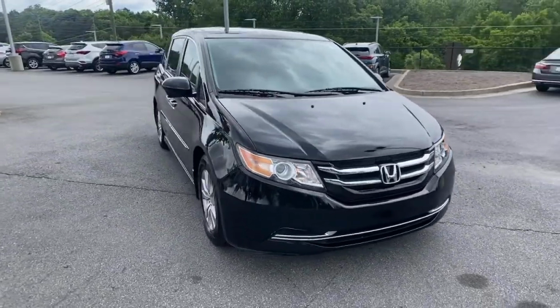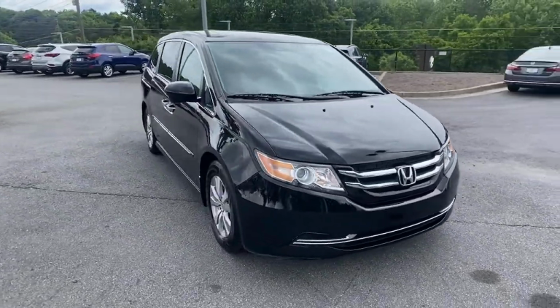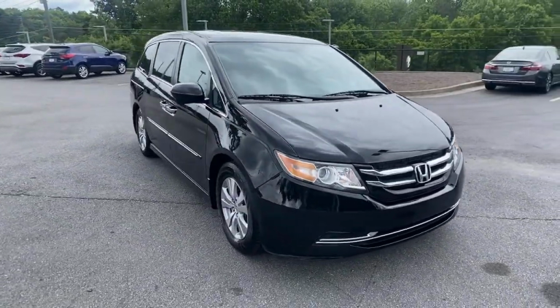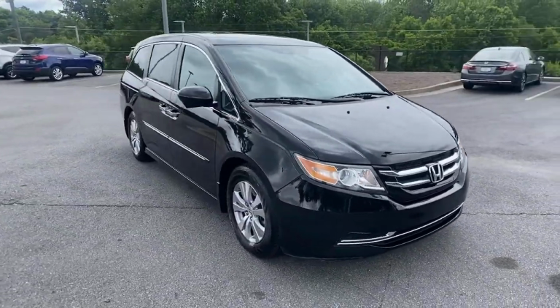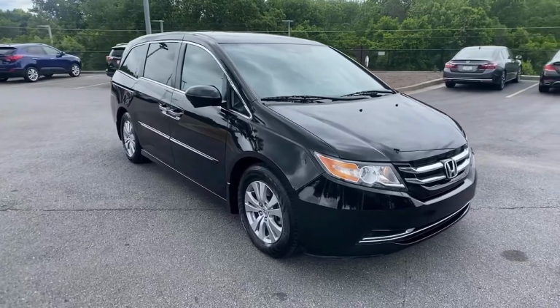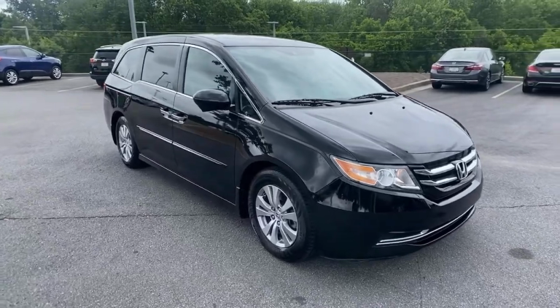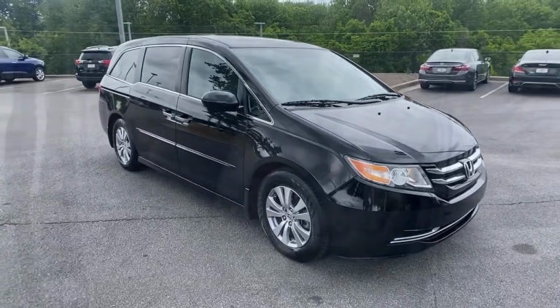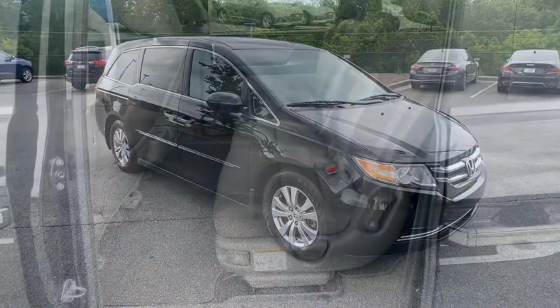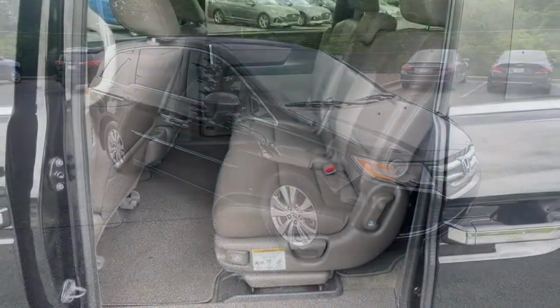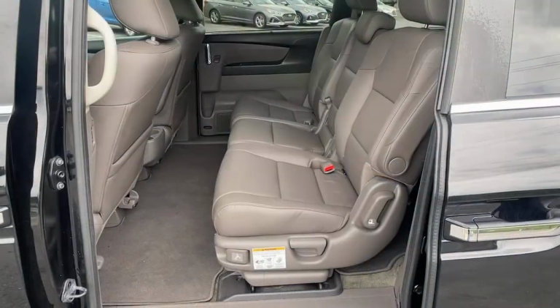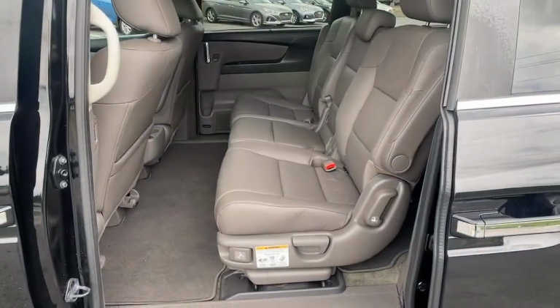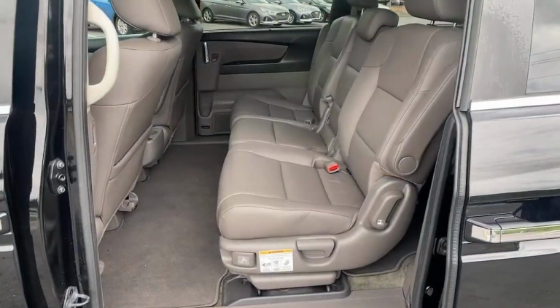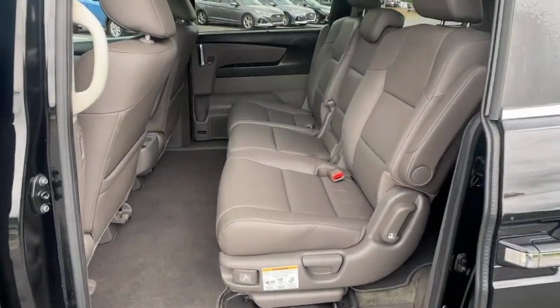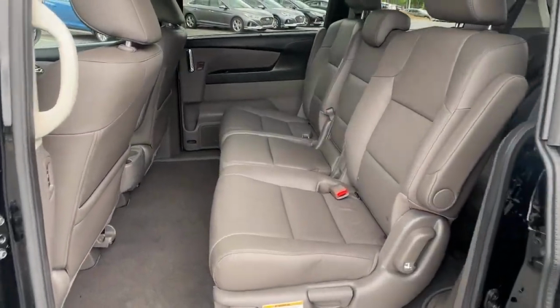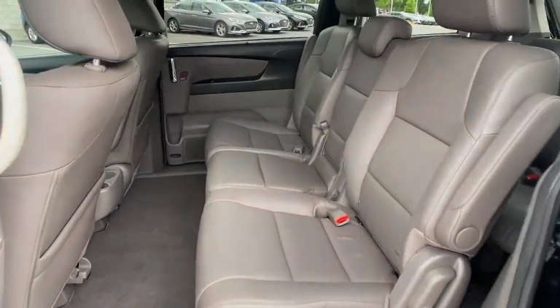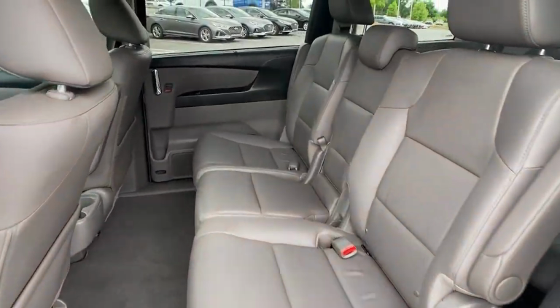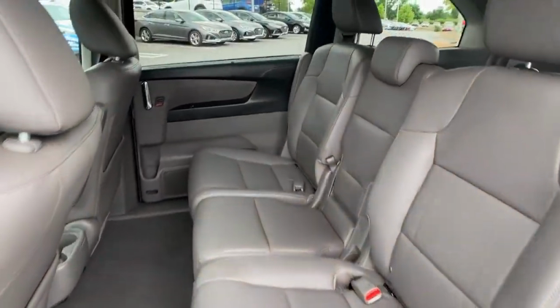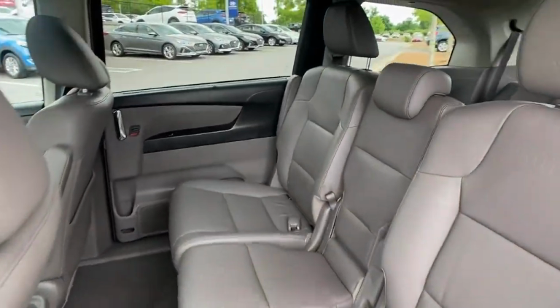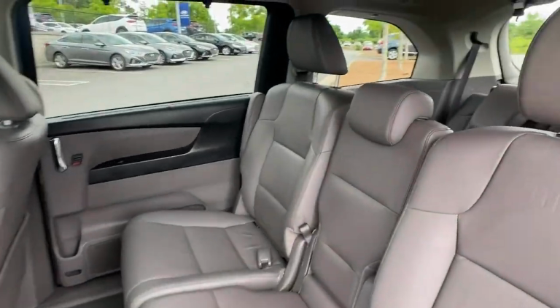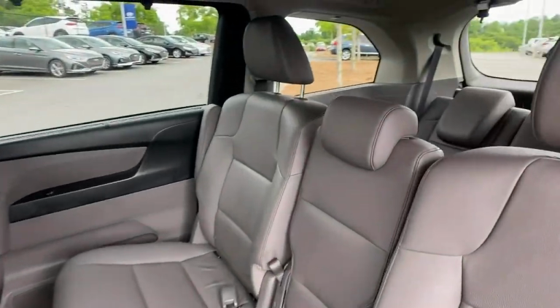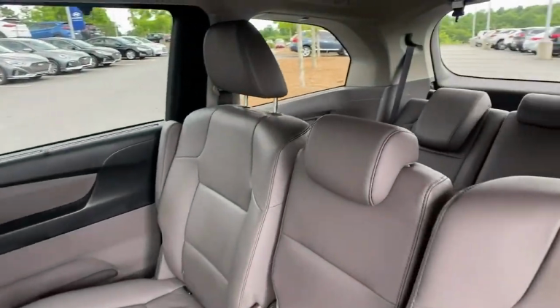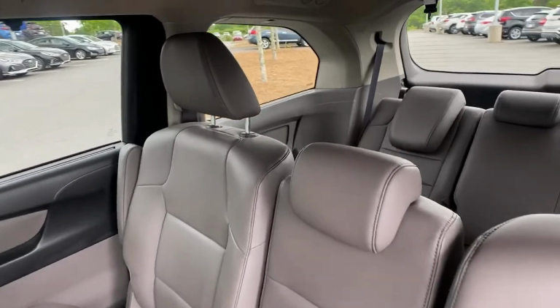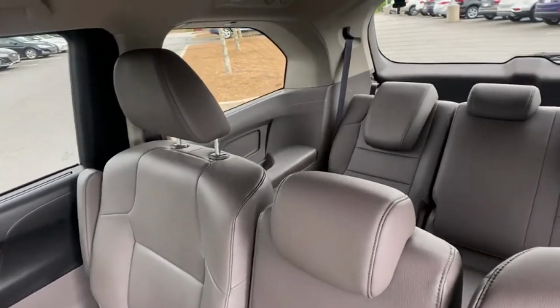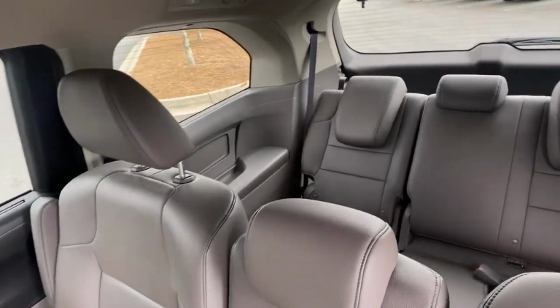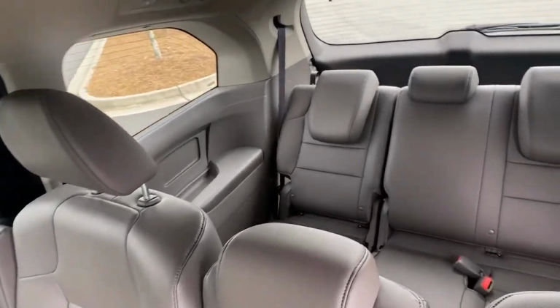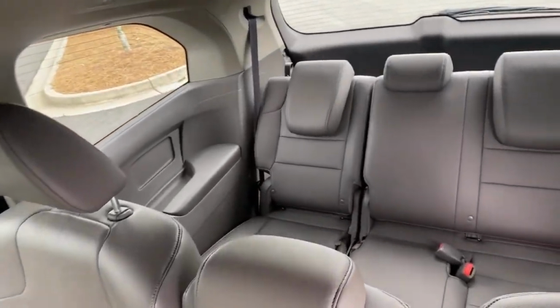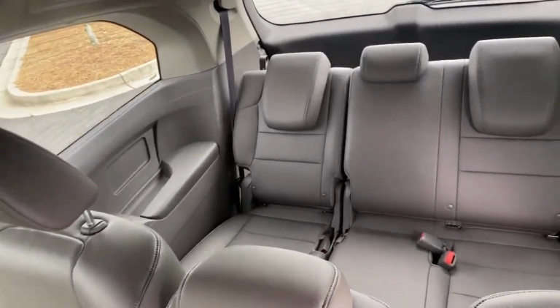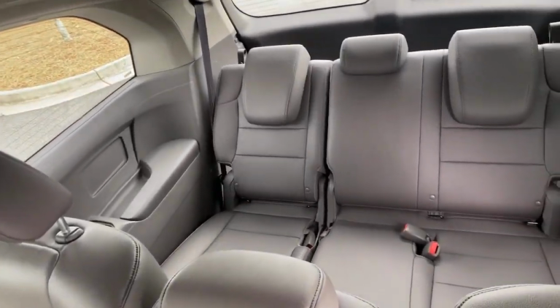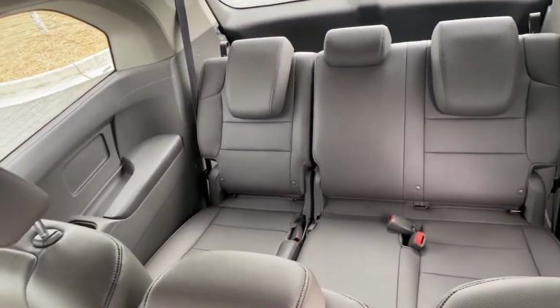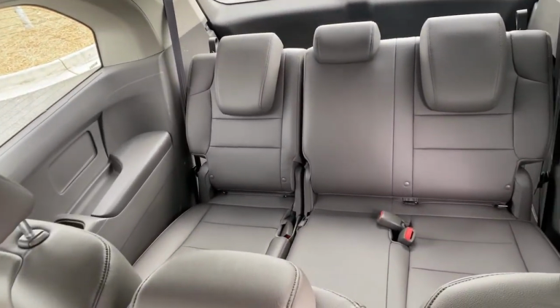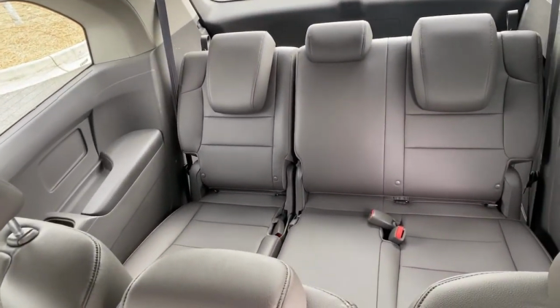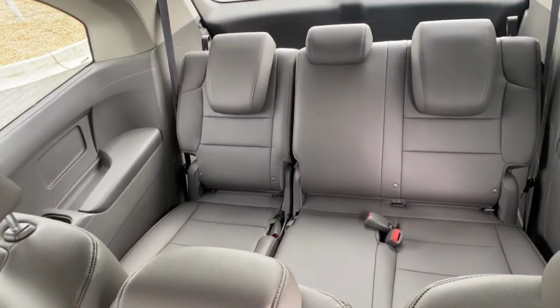Power liftgate, electronic stability control, trip computer, power windows, bucket seats, four-wheel disc brakes, power steering.